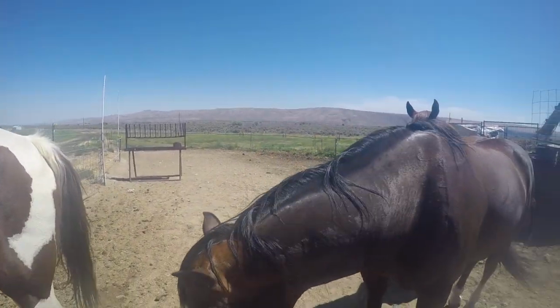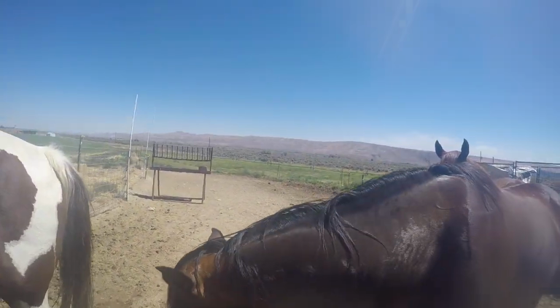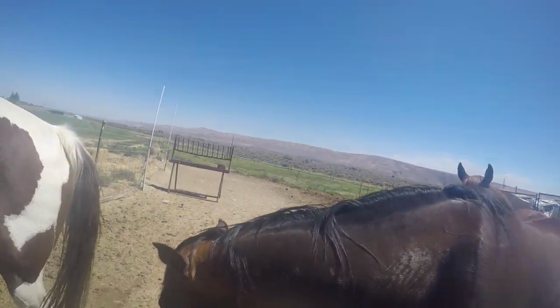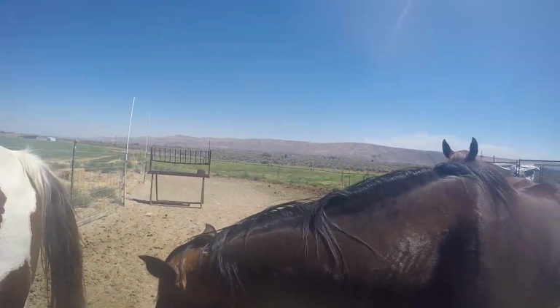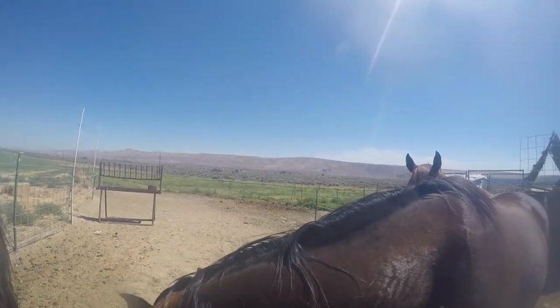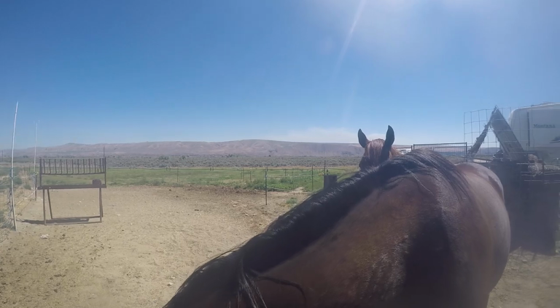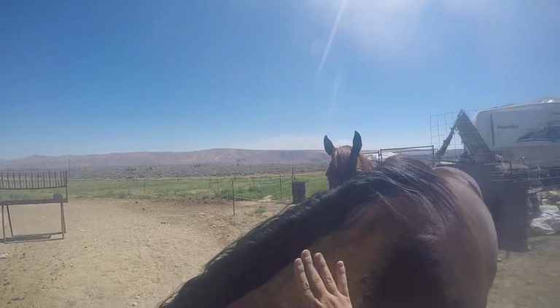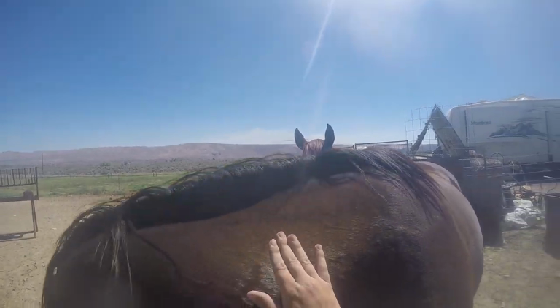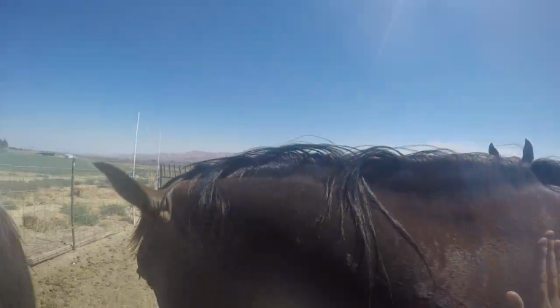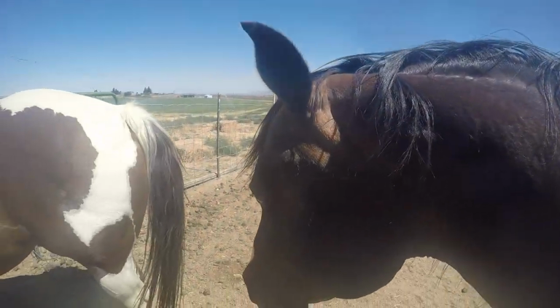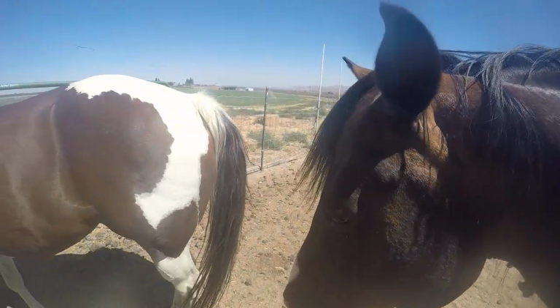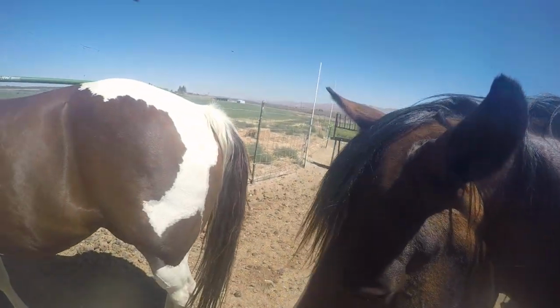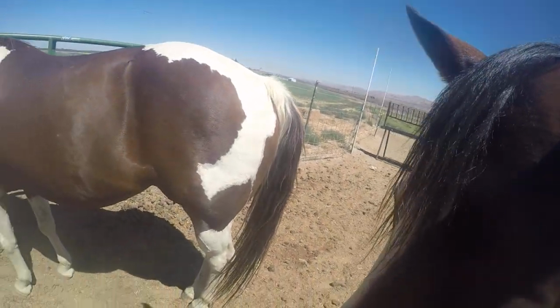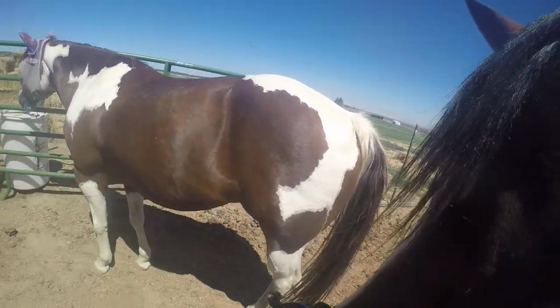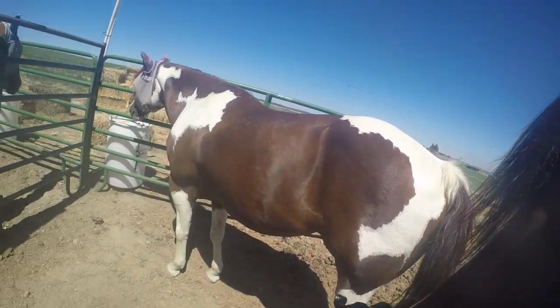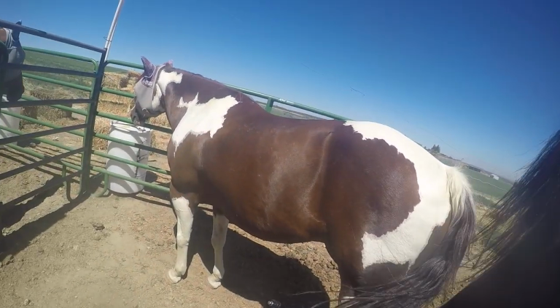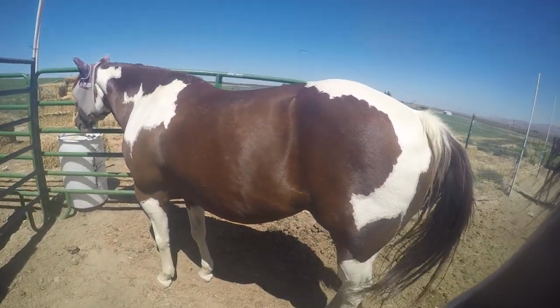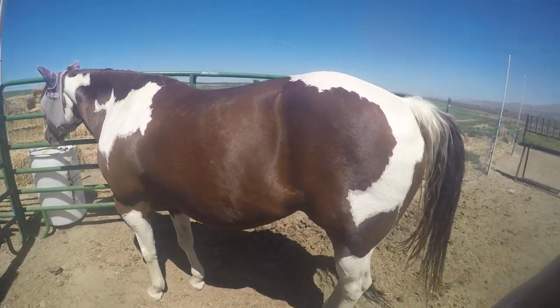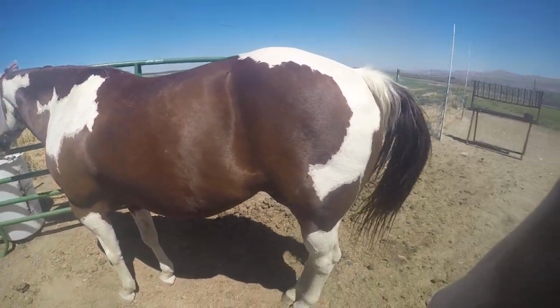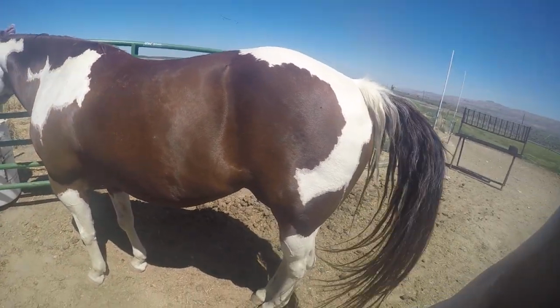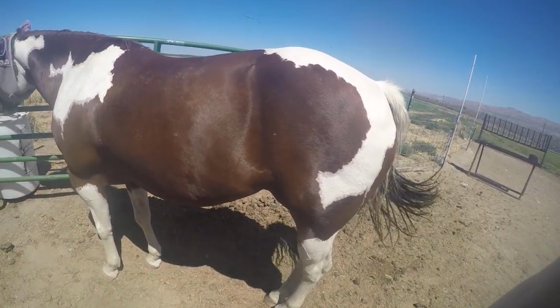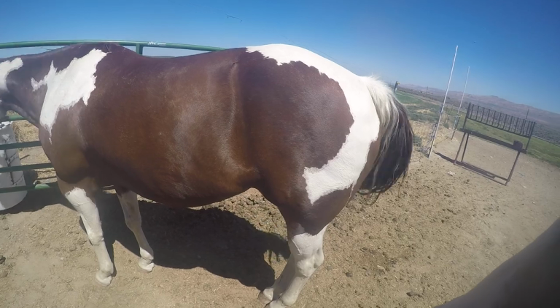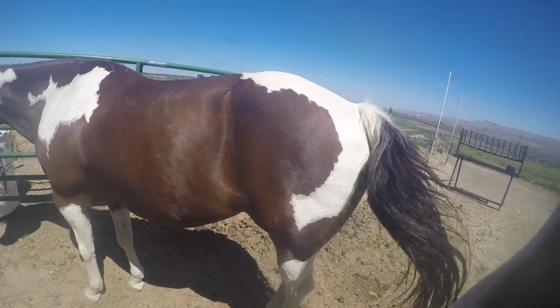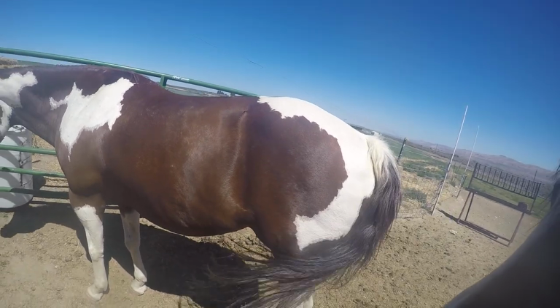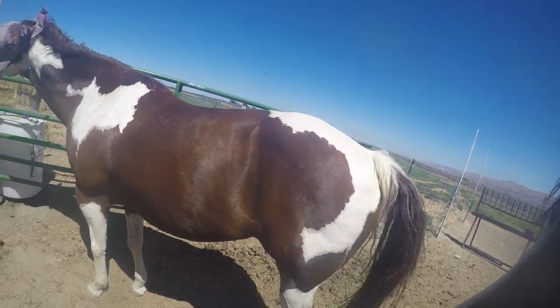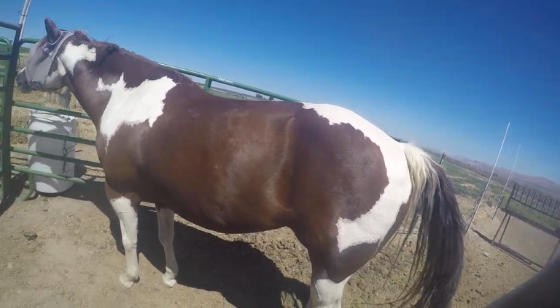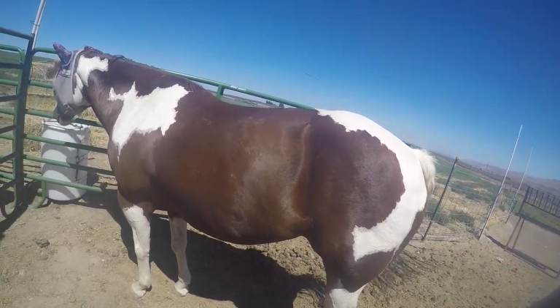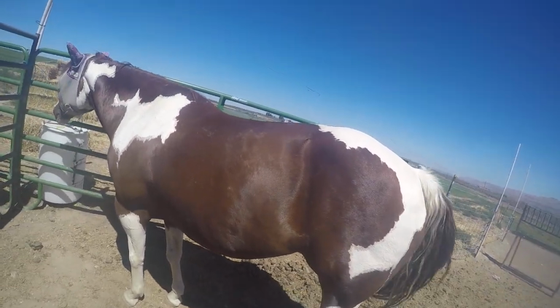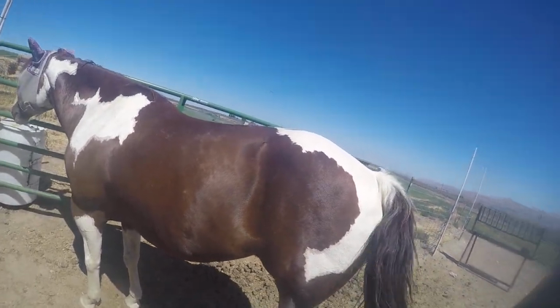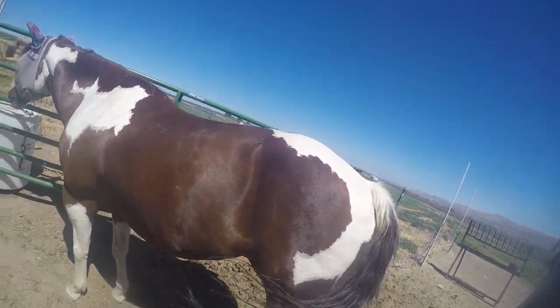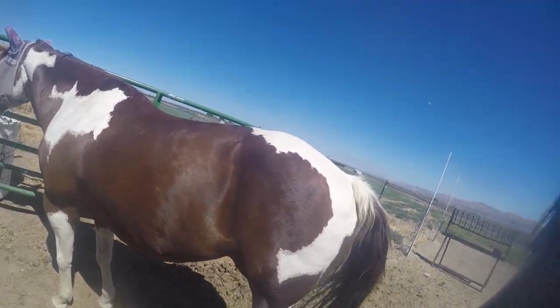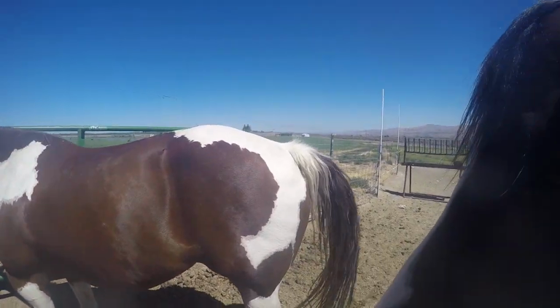It's going to be a little bit different for a bridled or haltered horse, but it's the same concept. You're going to take your basic GoPro dog harness — this normally goes on the back of the dog, and this part sits on the chest, as you can see.